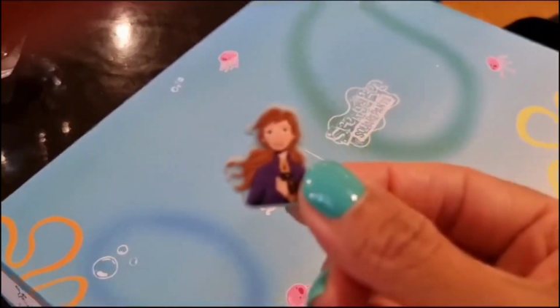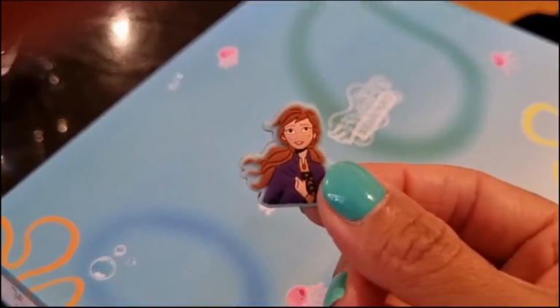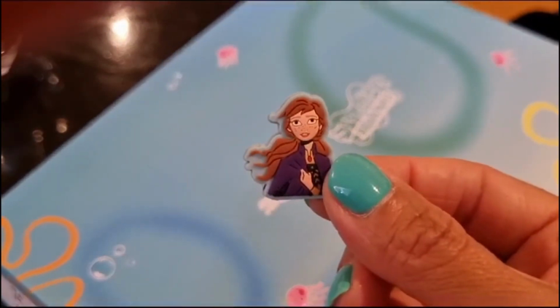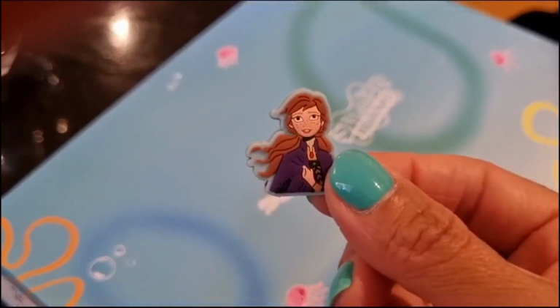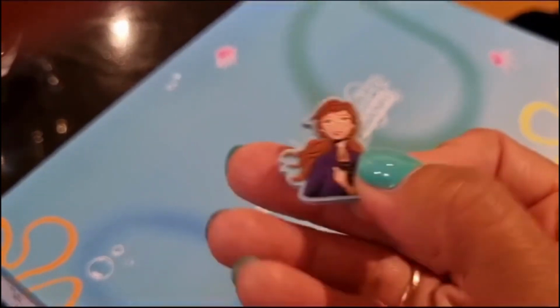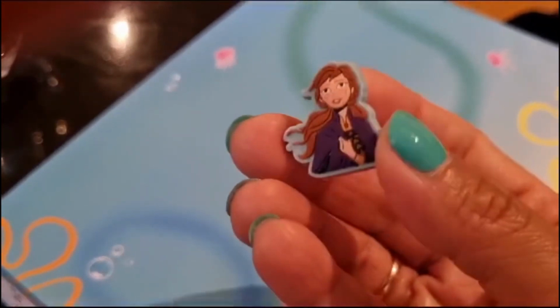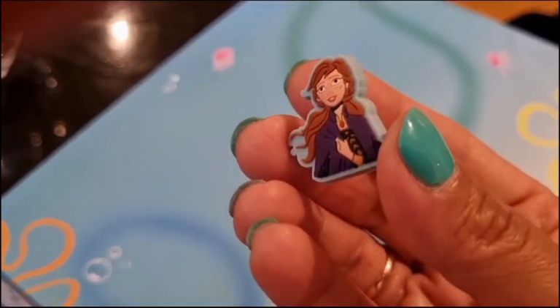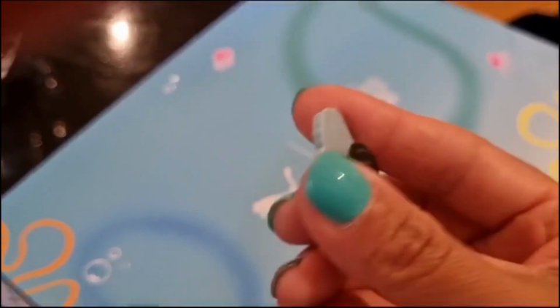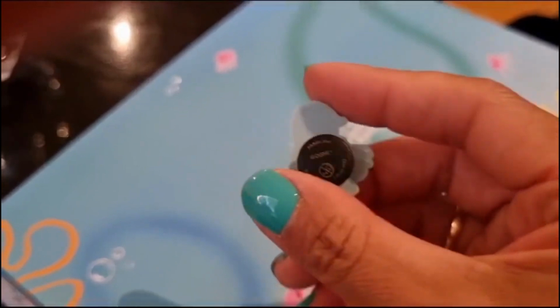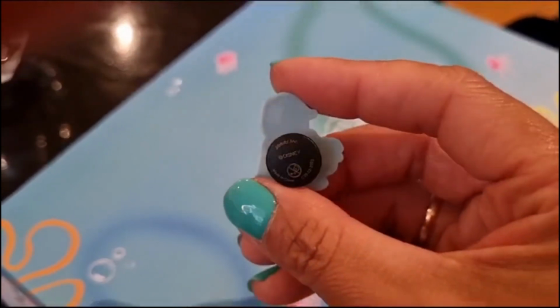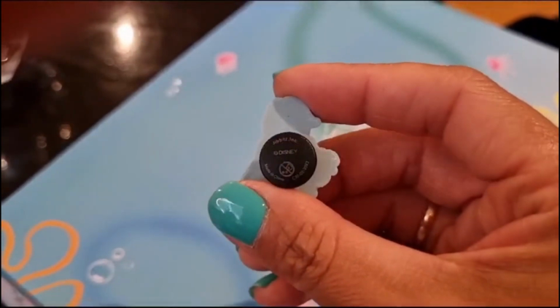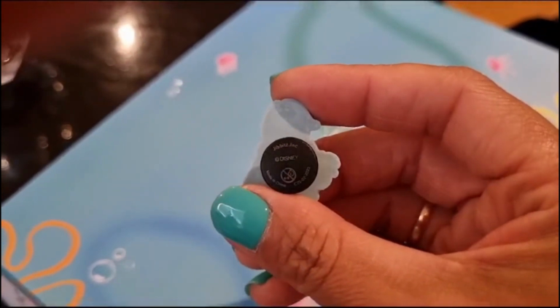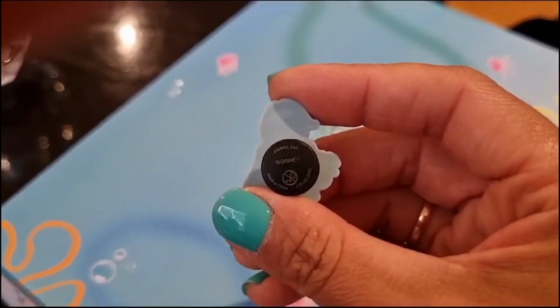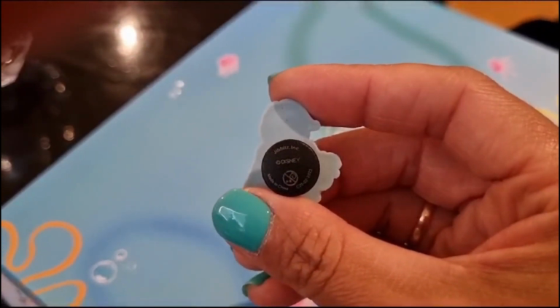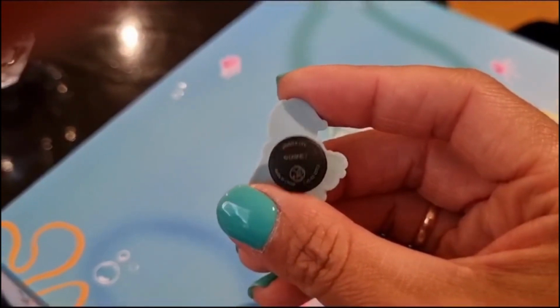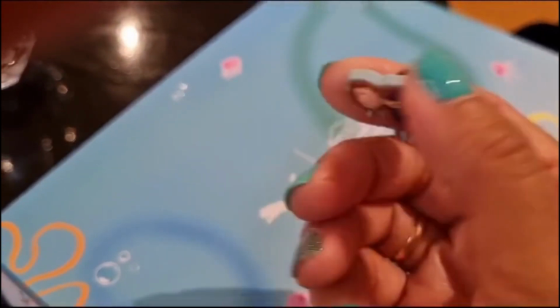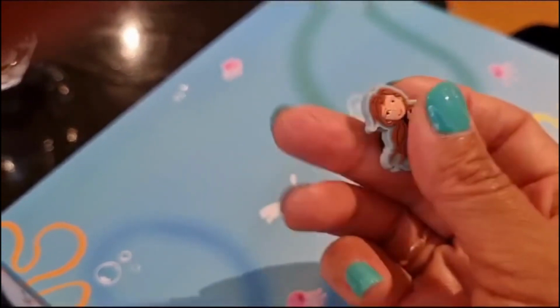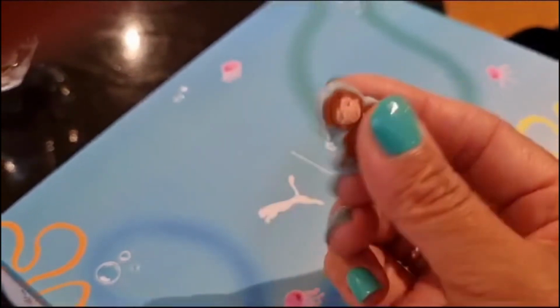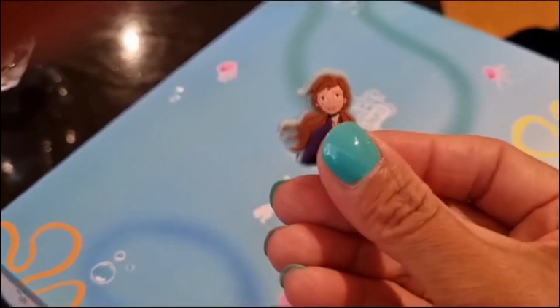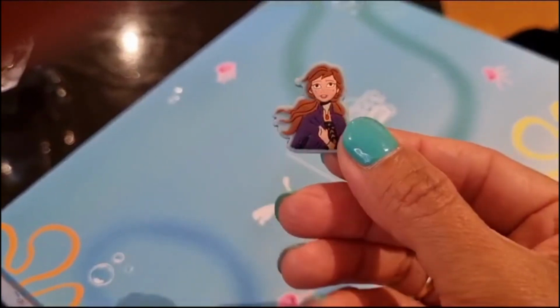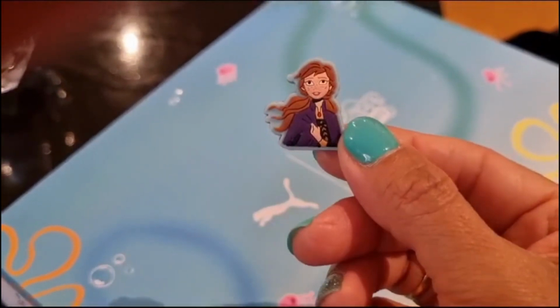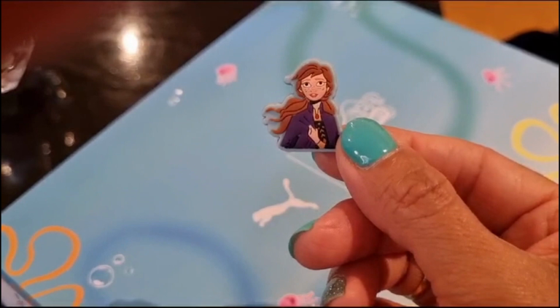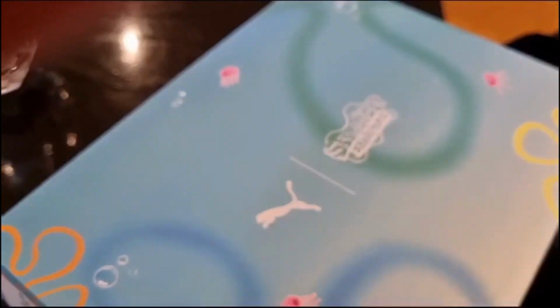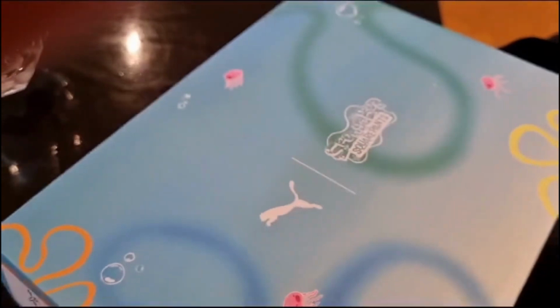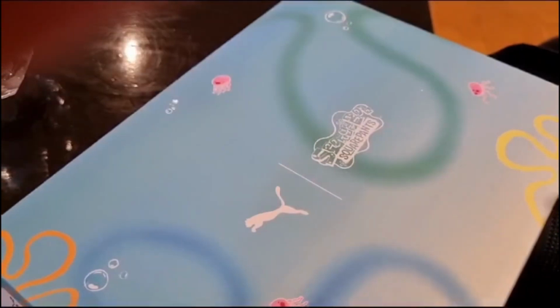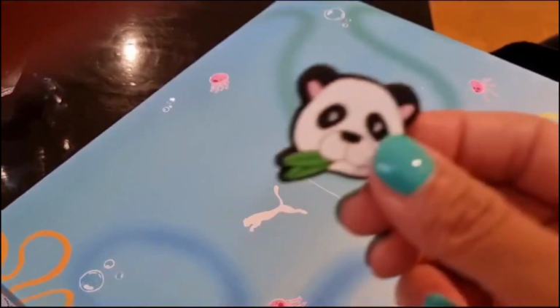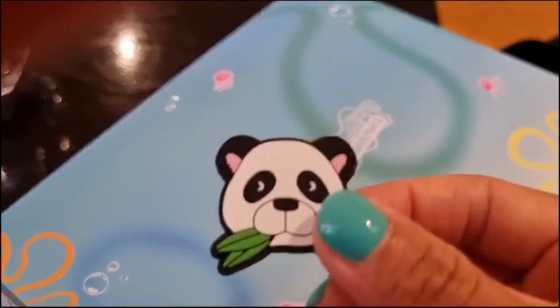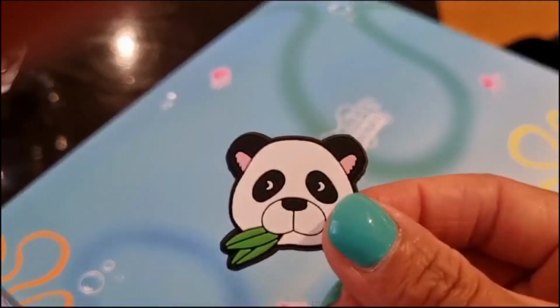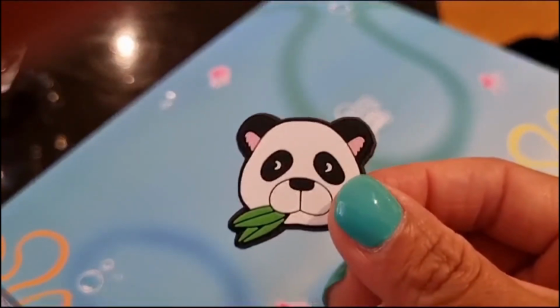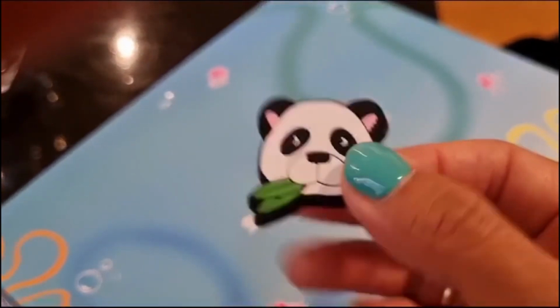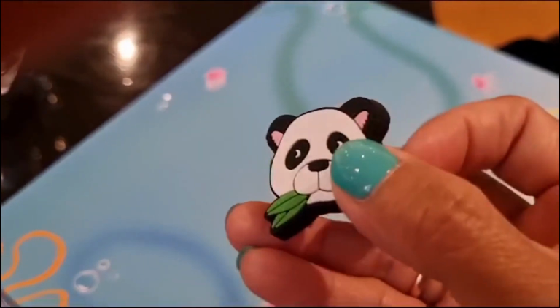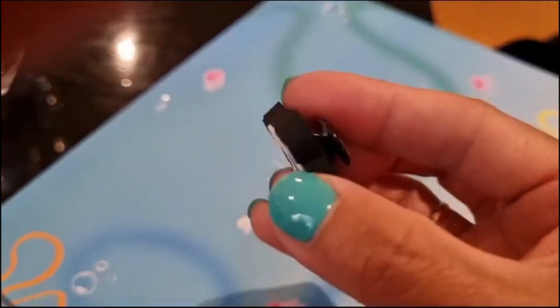We couldn't resist and bought a couple of Crocs charms for my daughter. She chose these cute Disney Frozen Anna and panda charms. They look so beautiful on her Crocs.